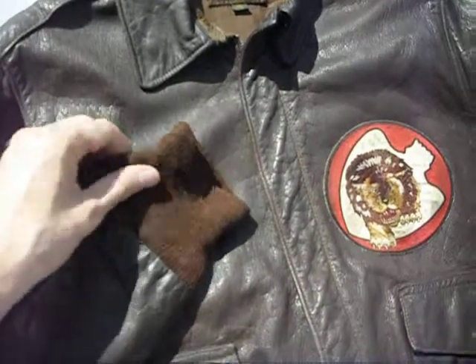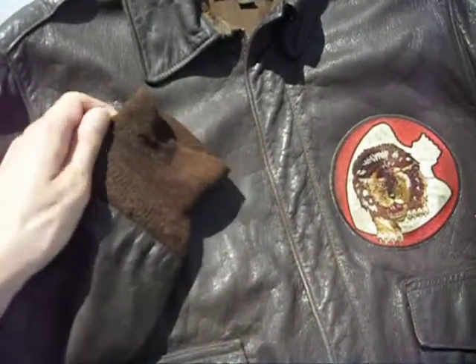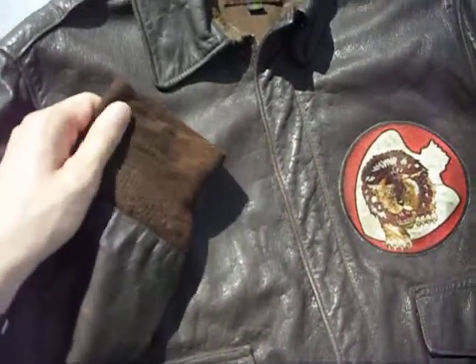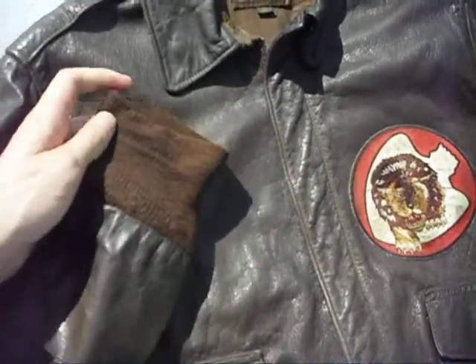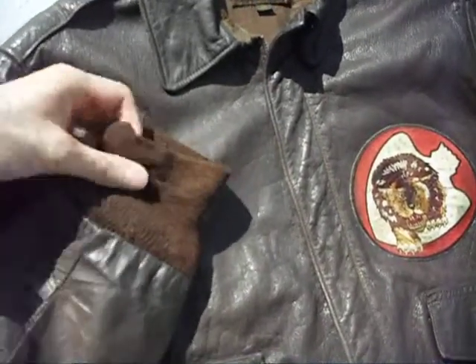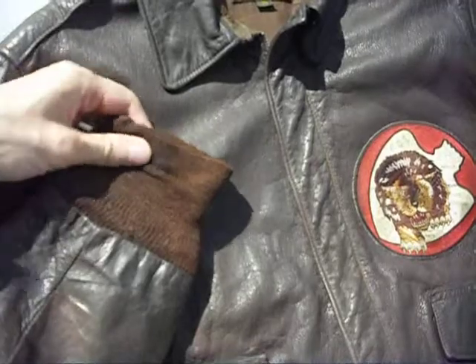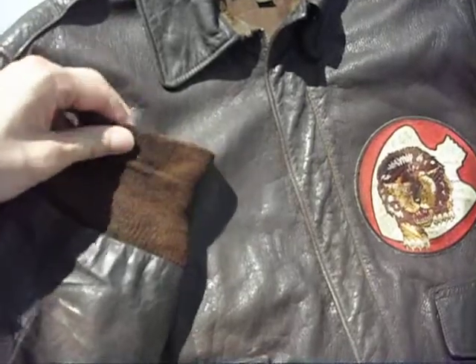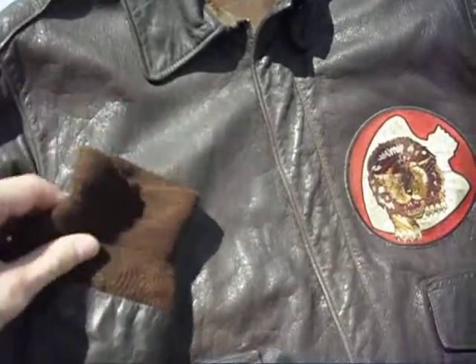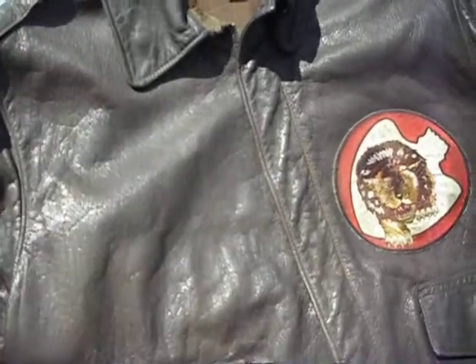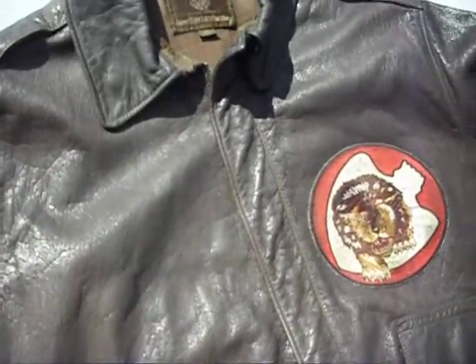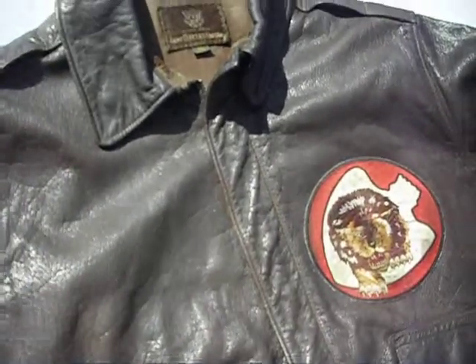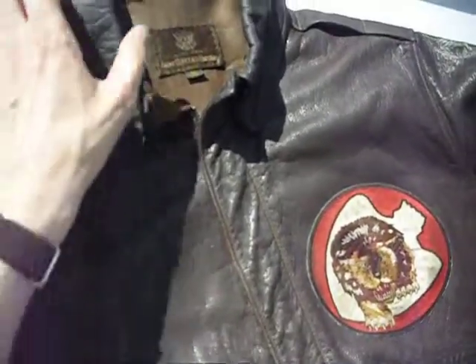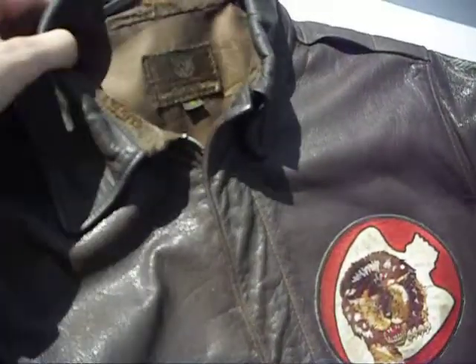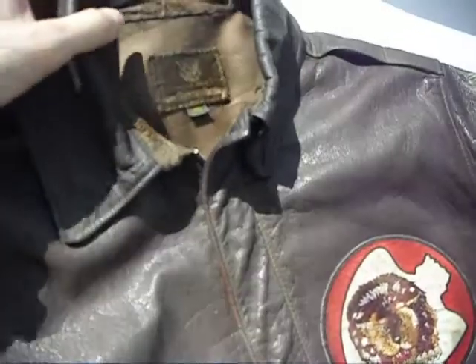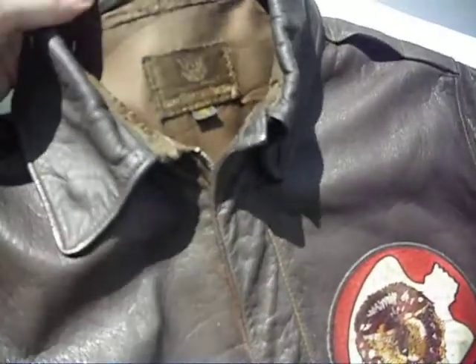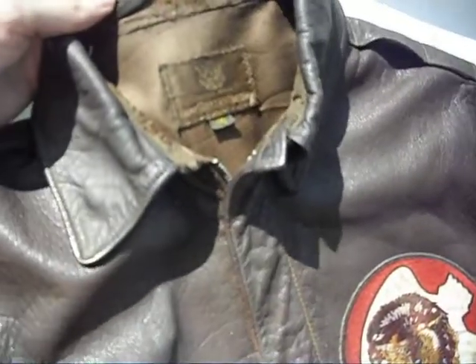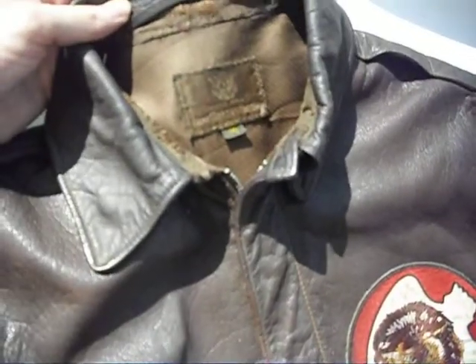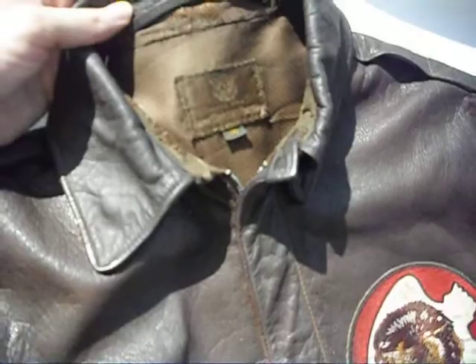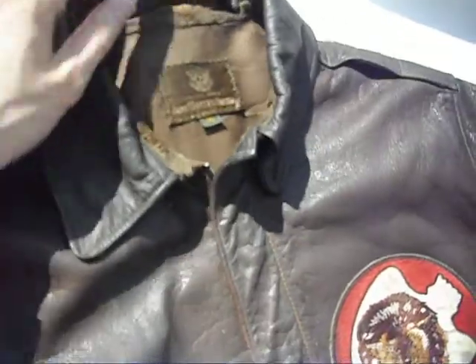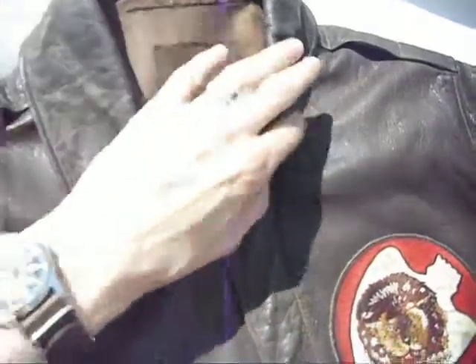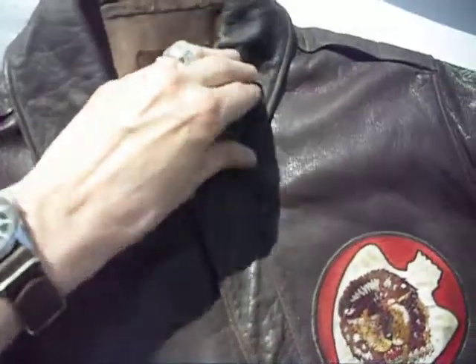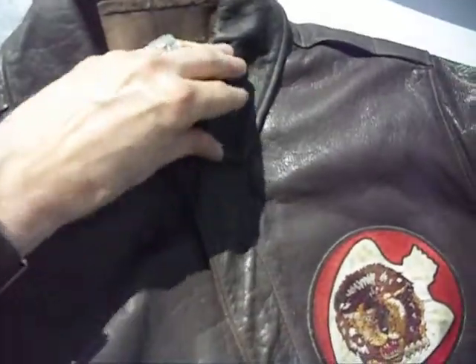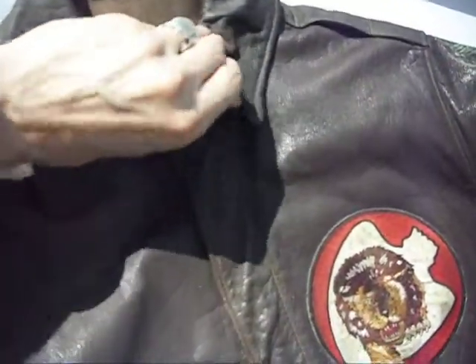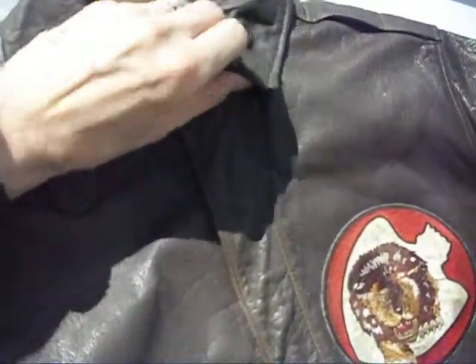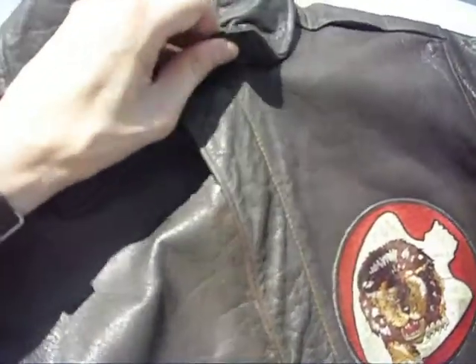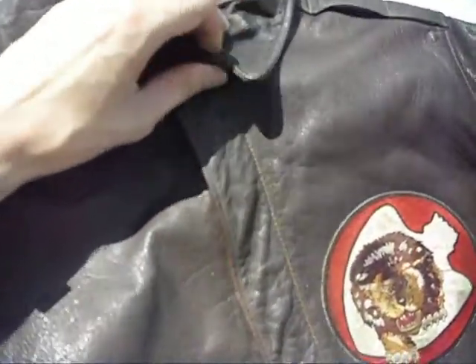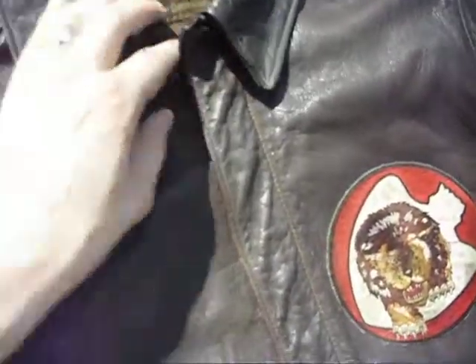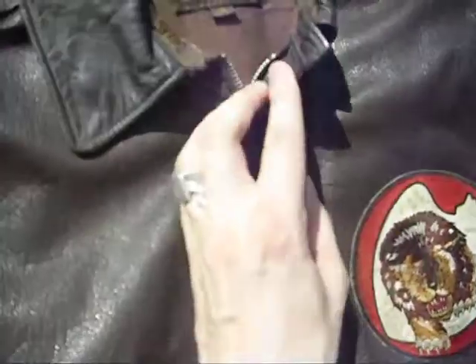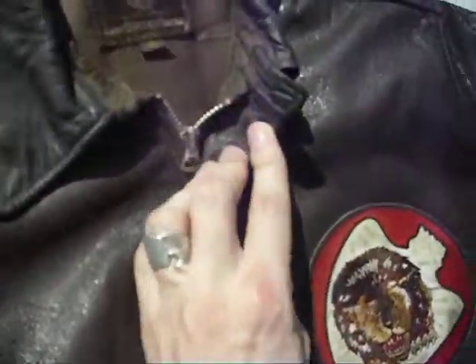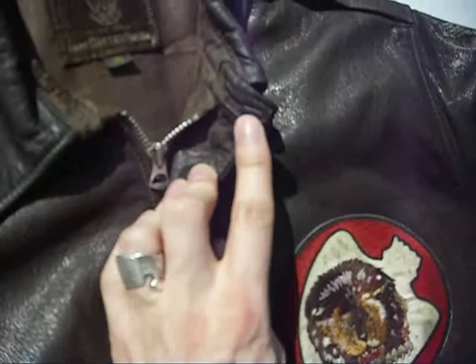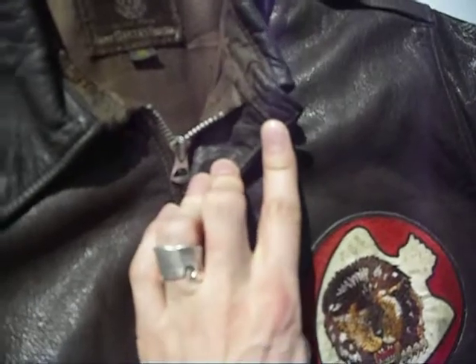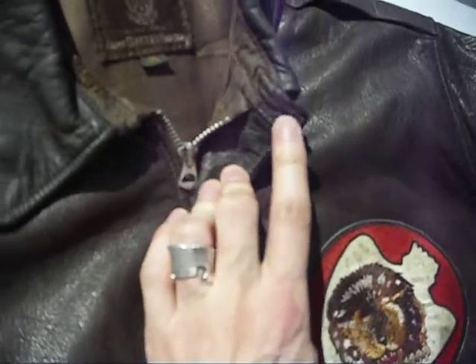It's in wearable condition. Some repairs were made, but all over a nice wearable jacket. I got some damages — the hook is missing here.